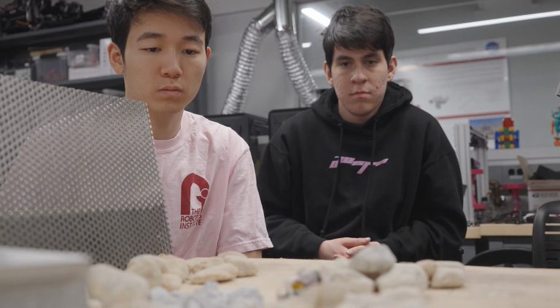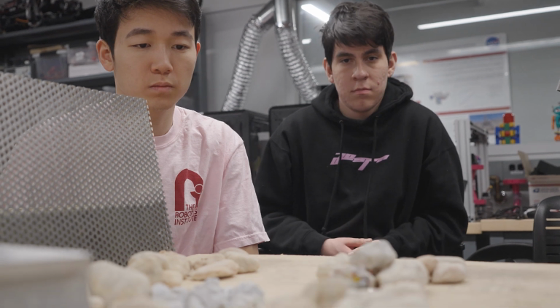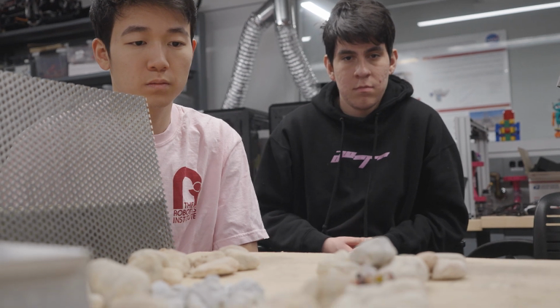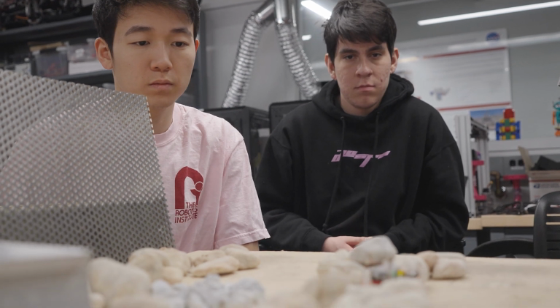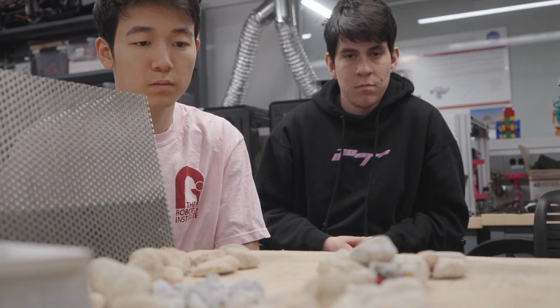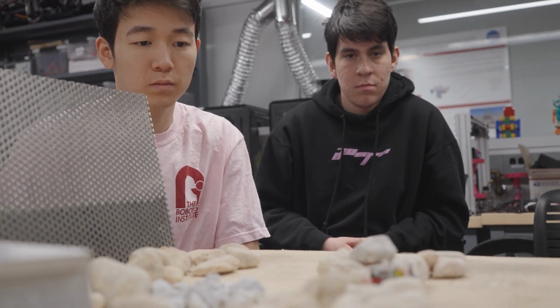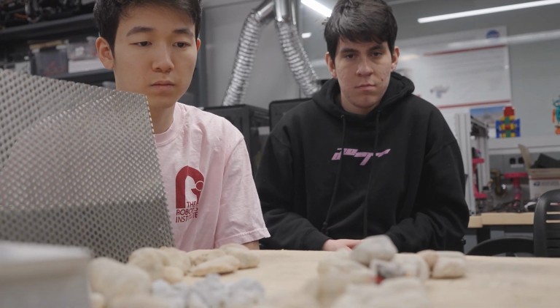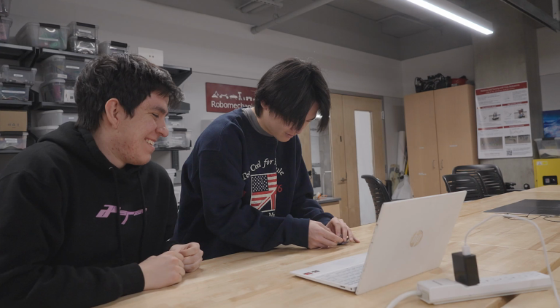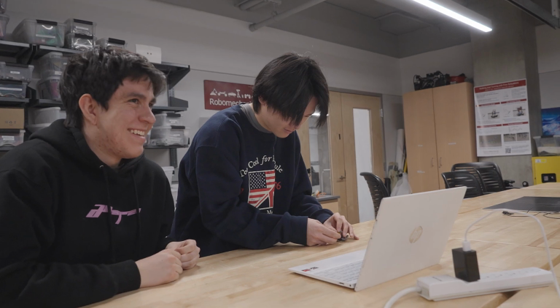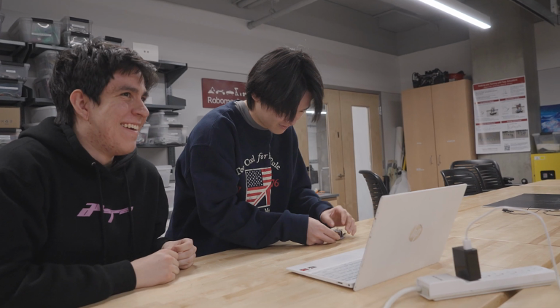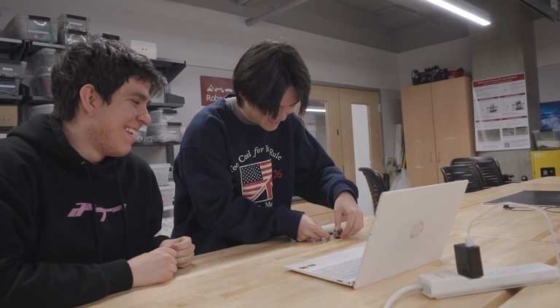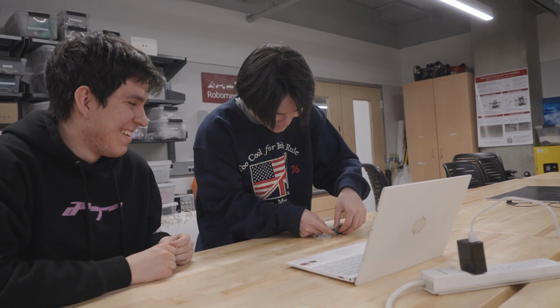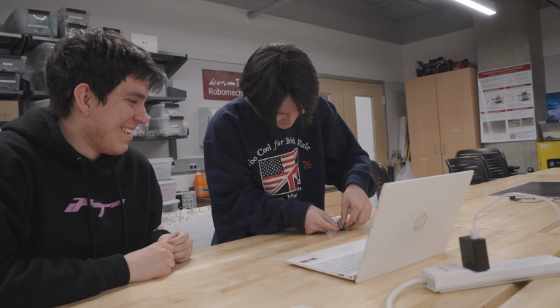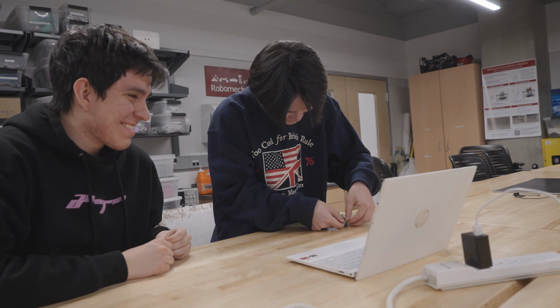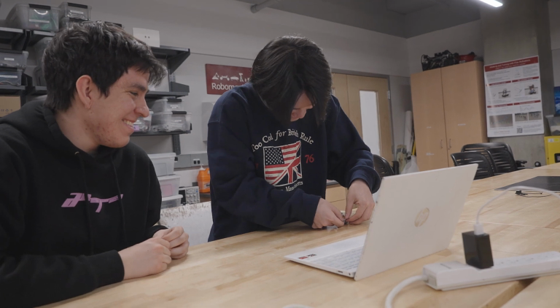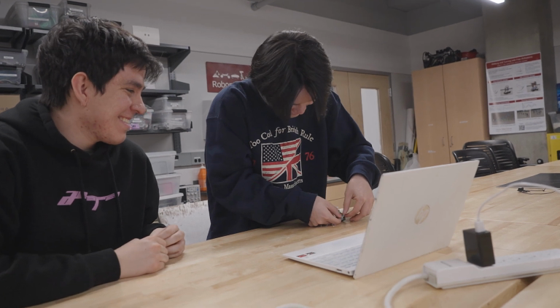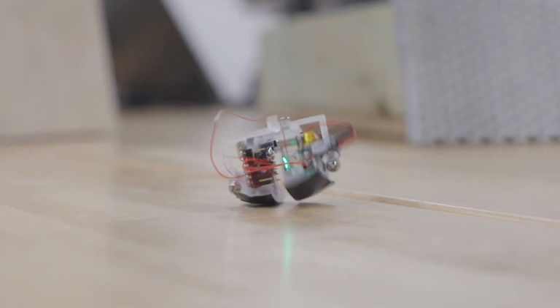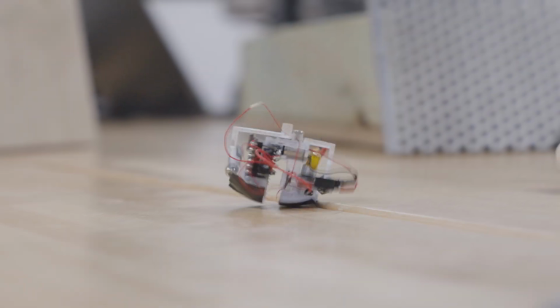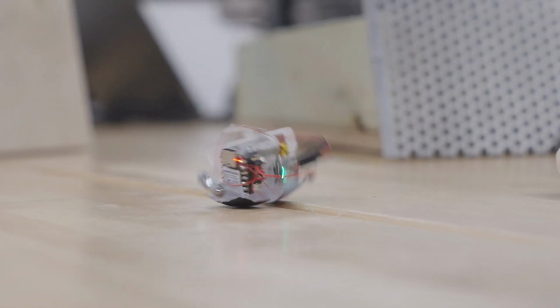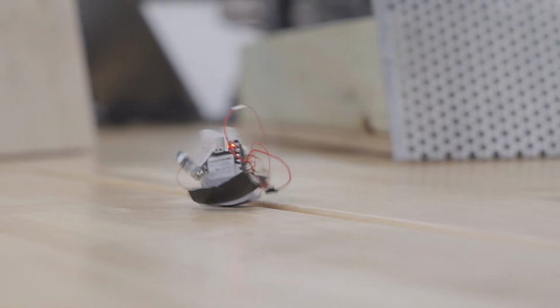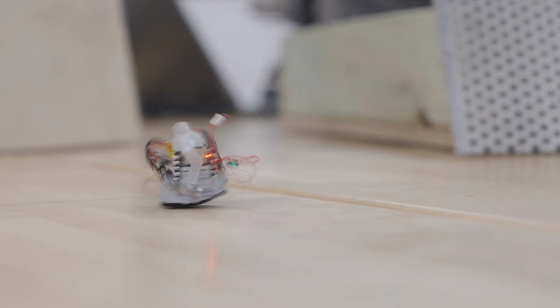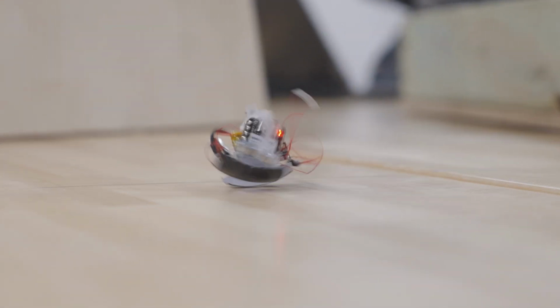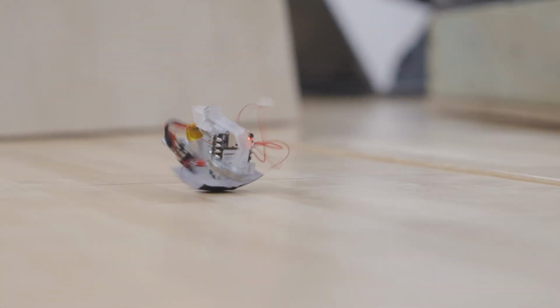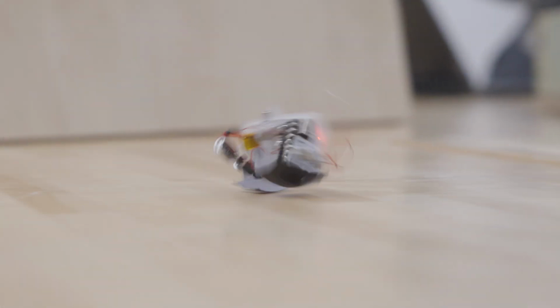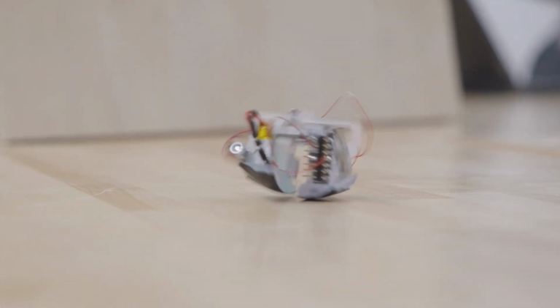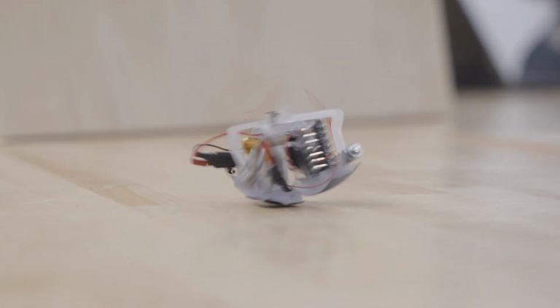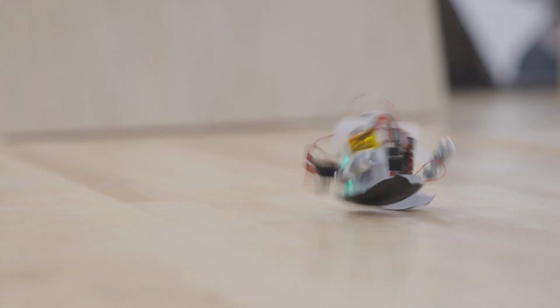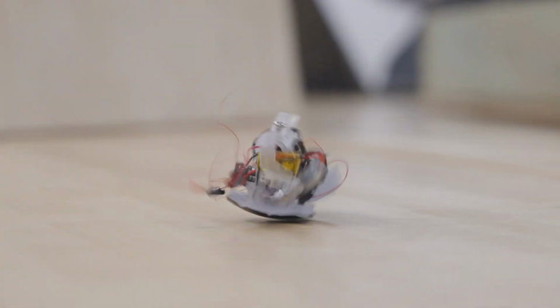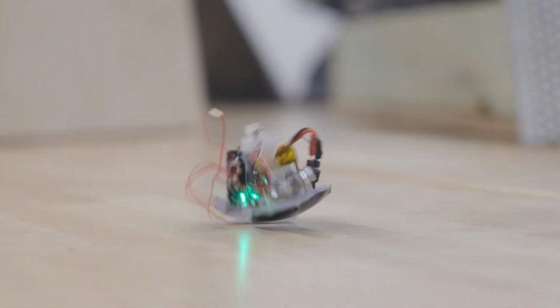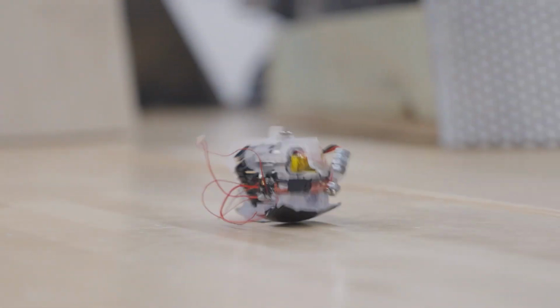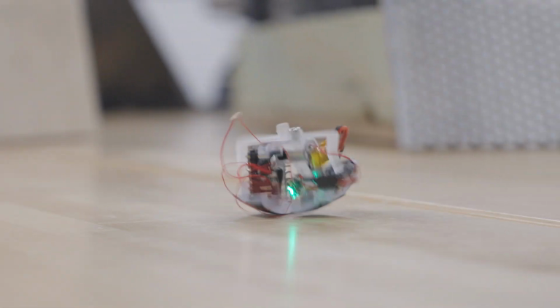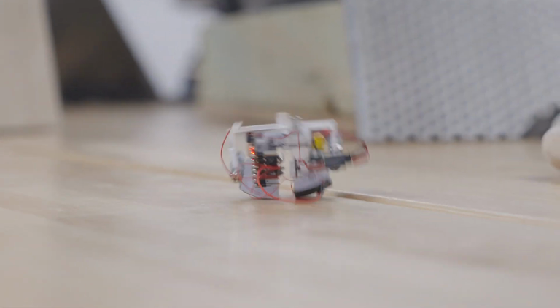This robot also has an educational impact, allowing students to explore the concepts of legged locomotion as well as mechanism design, hopefully inspiring them to design fun robots just like this one.